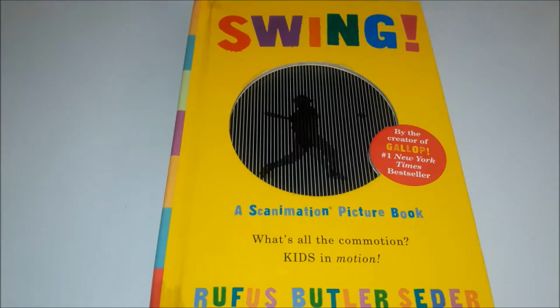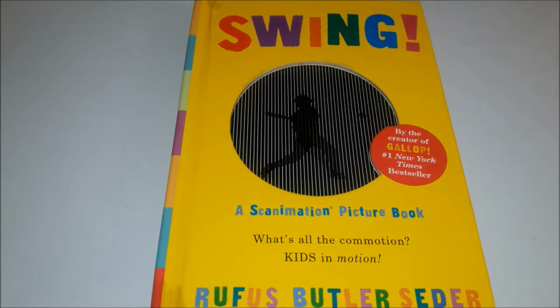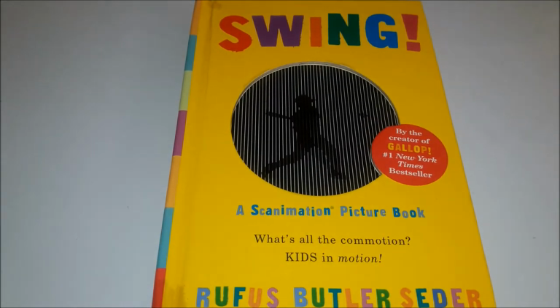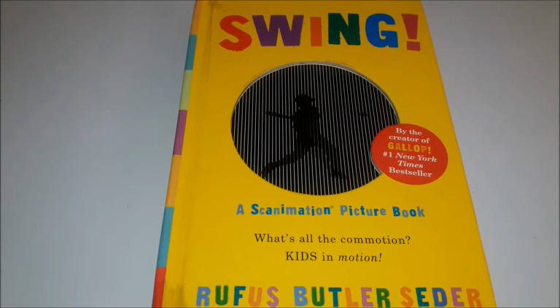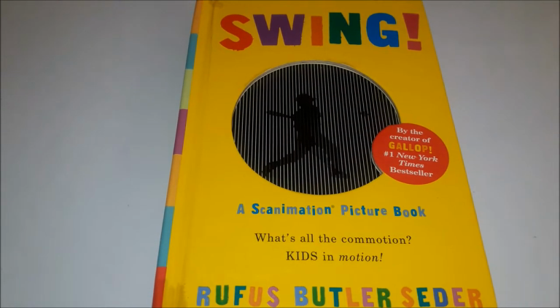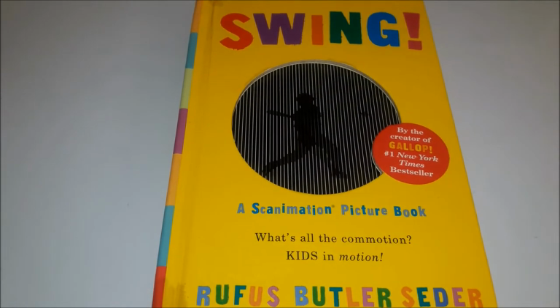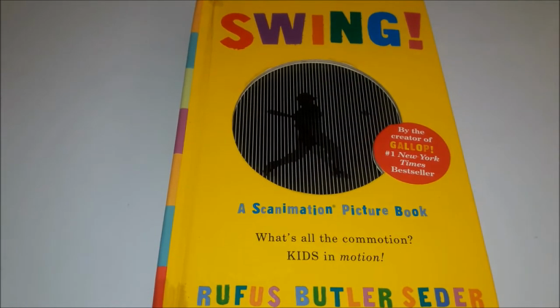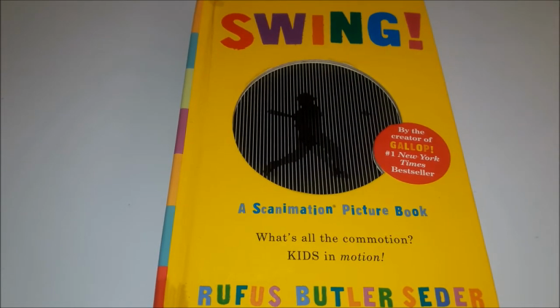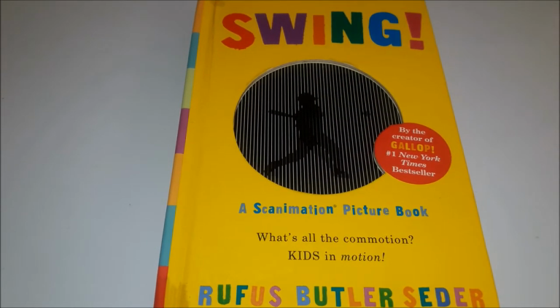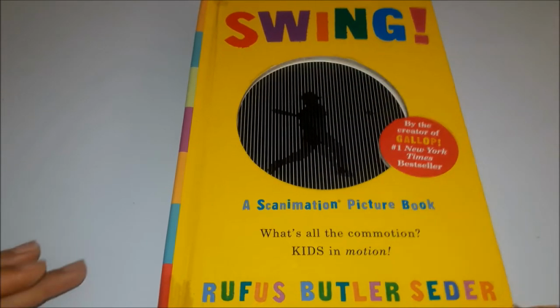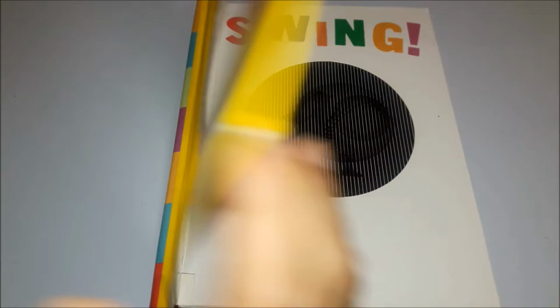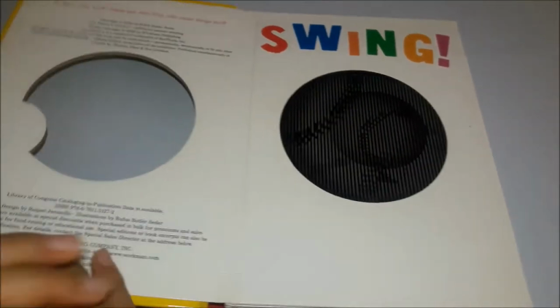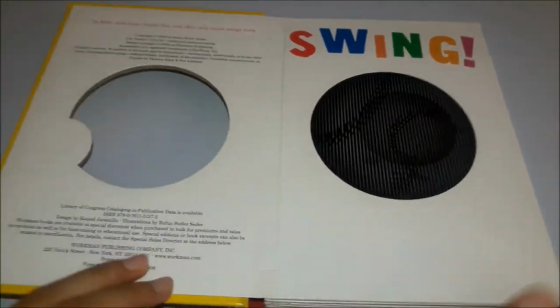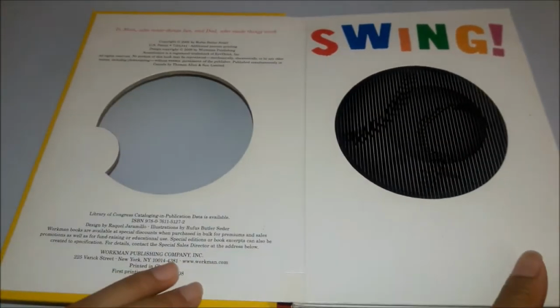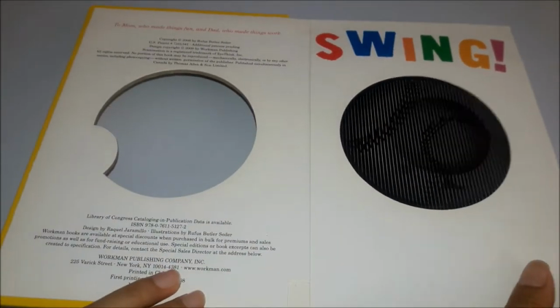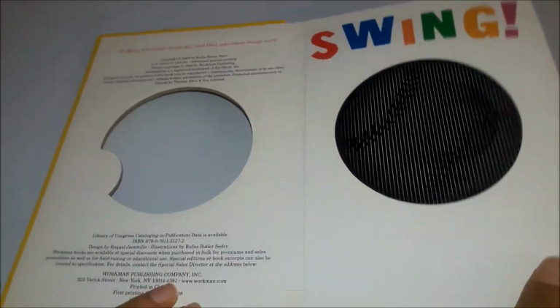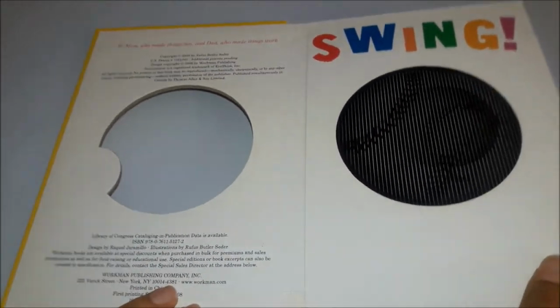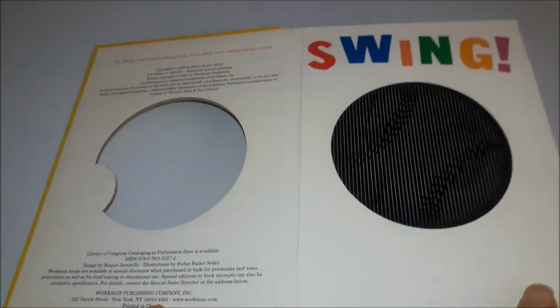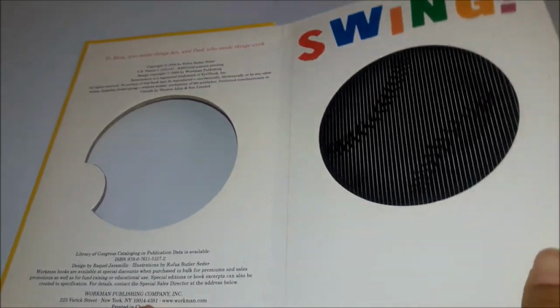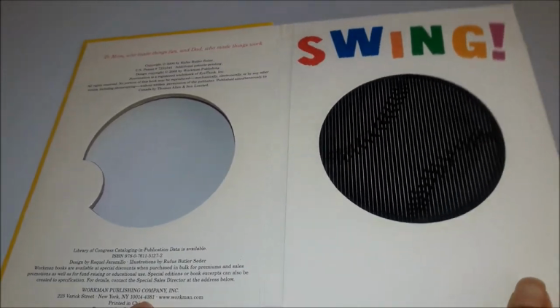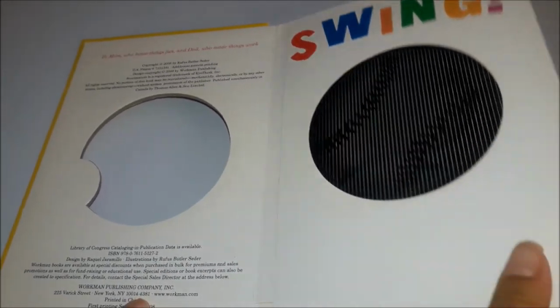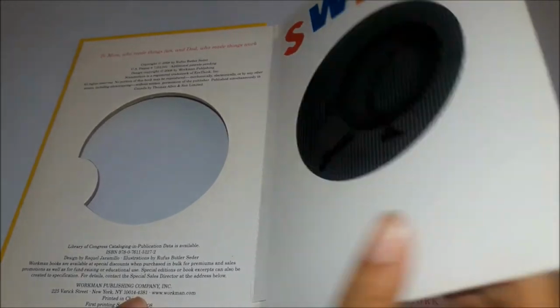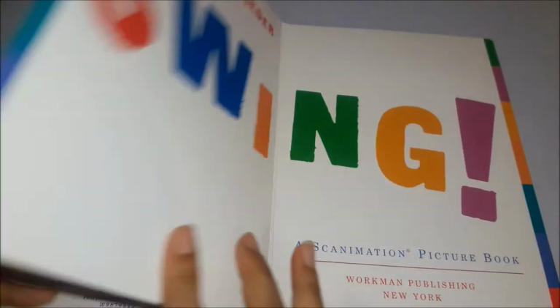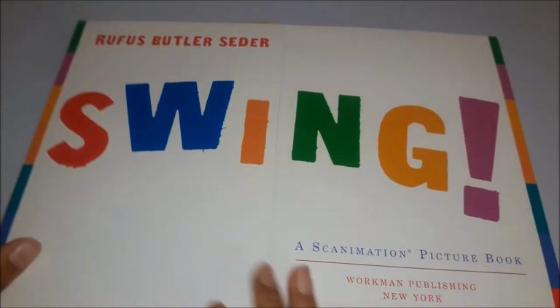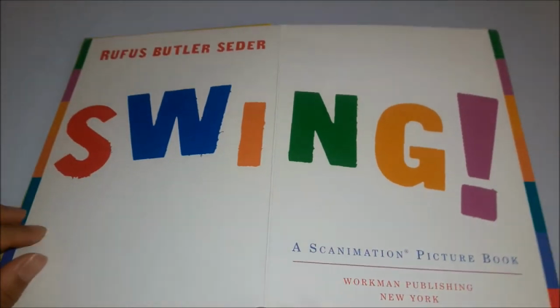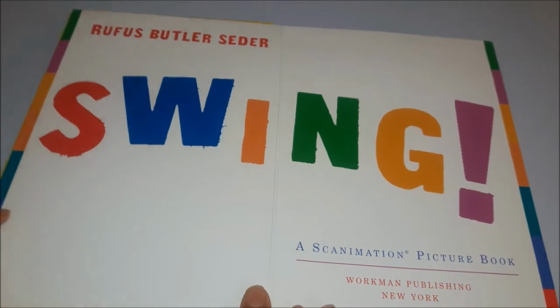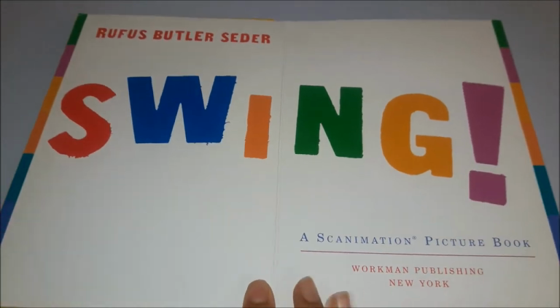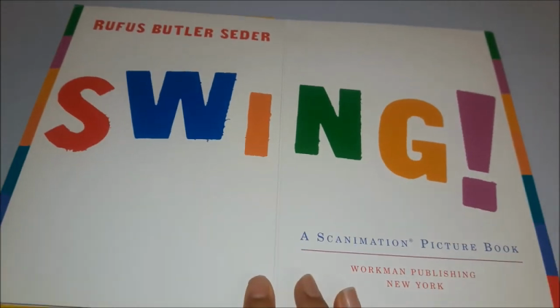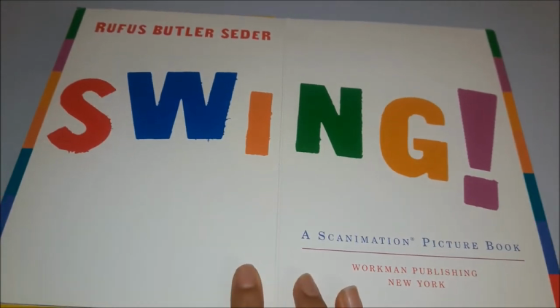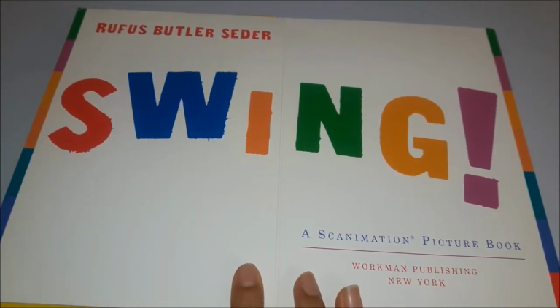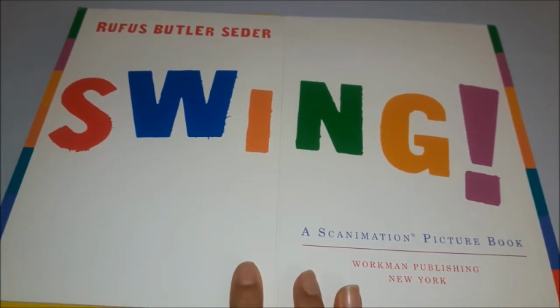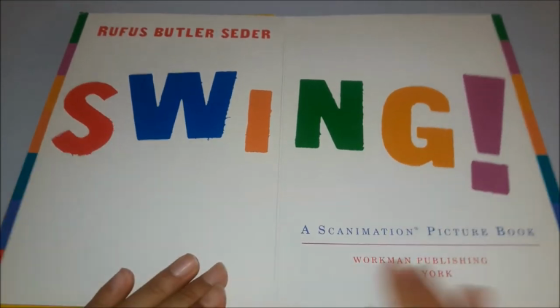Welcome back to our channel. So today we're going to be reading Swing by Rufus Butler Seder.